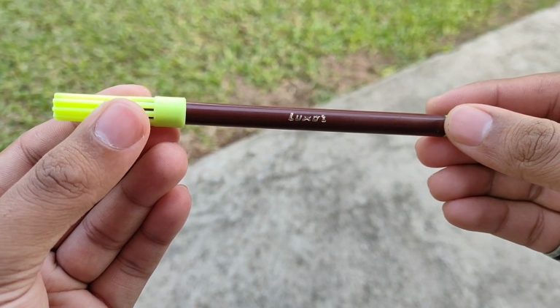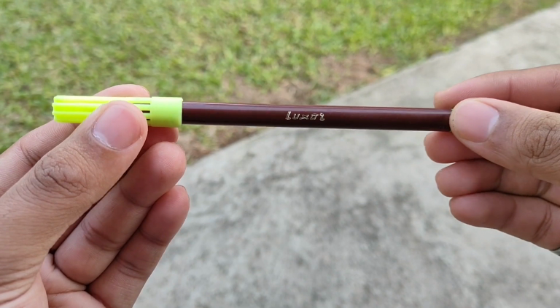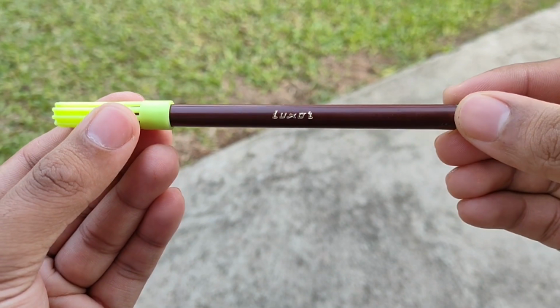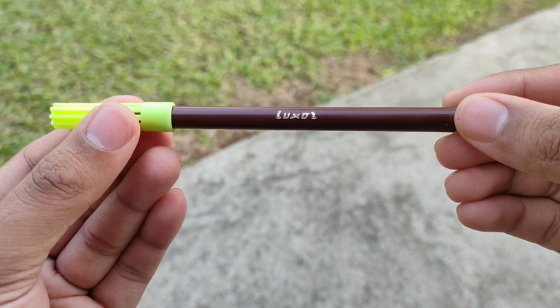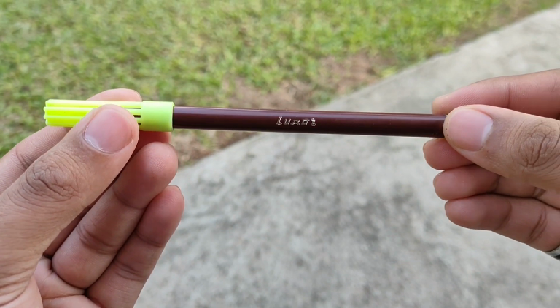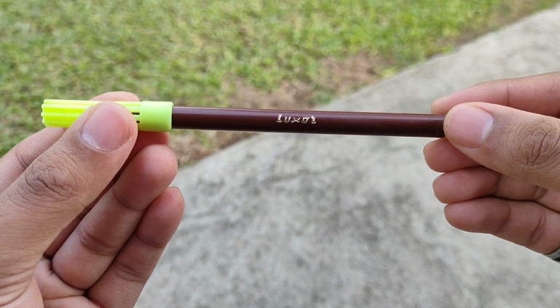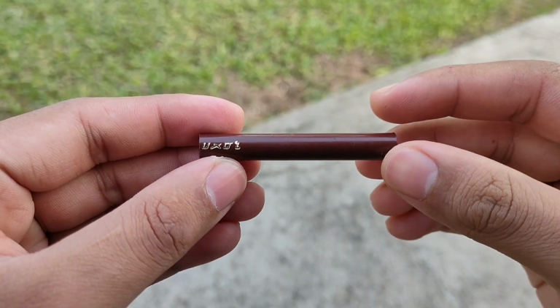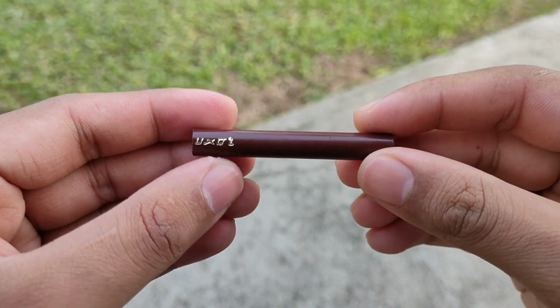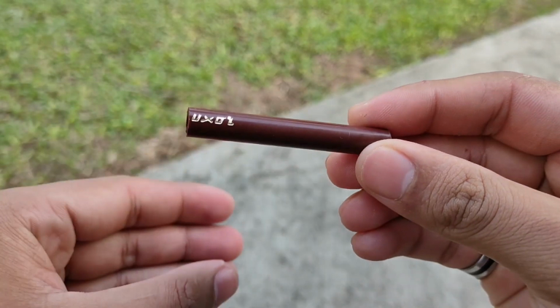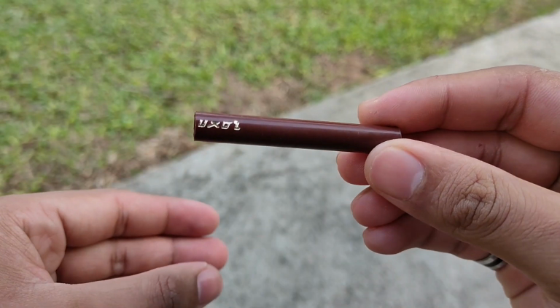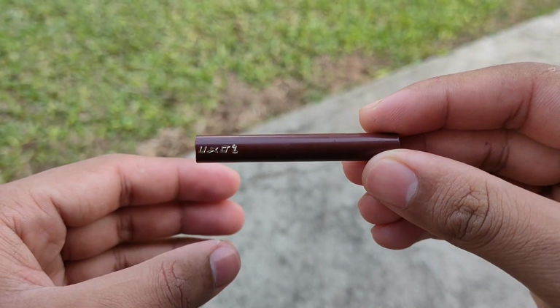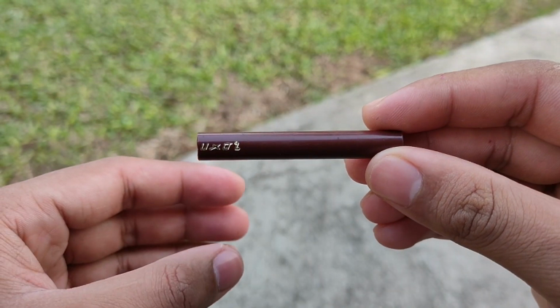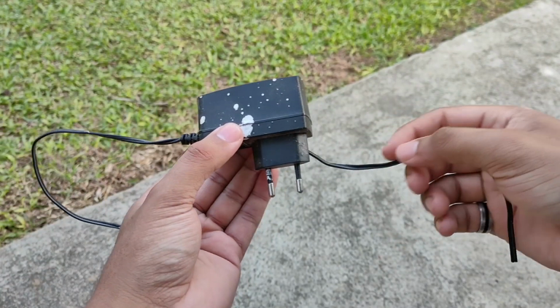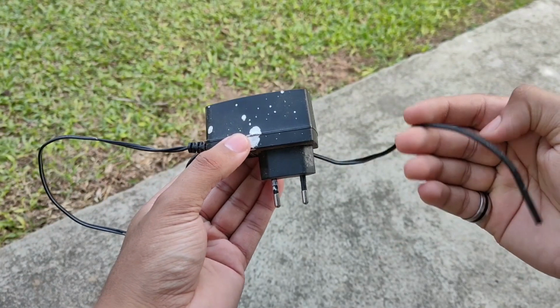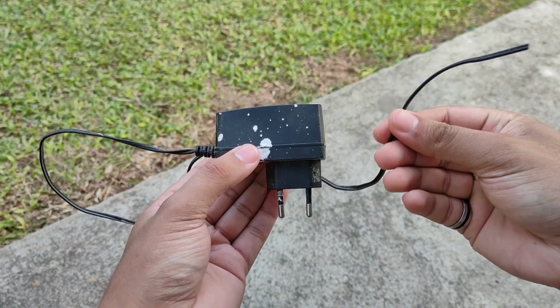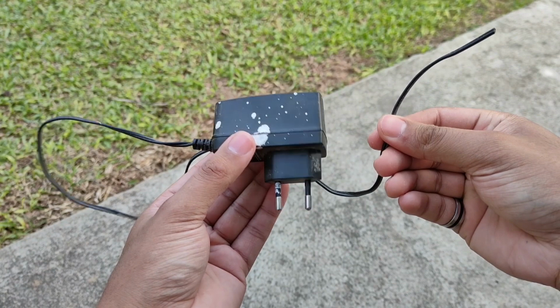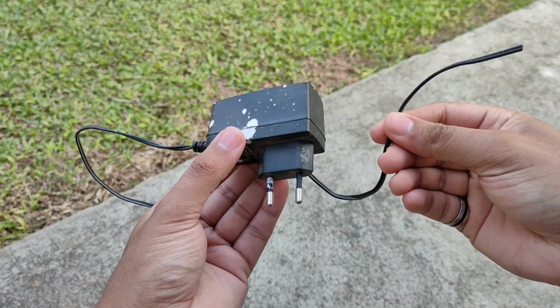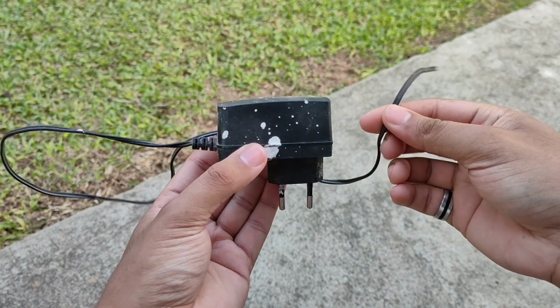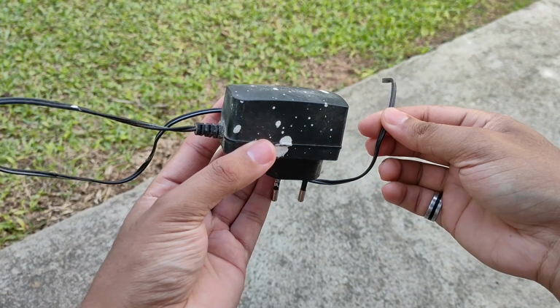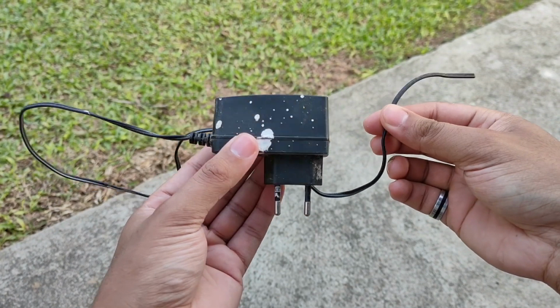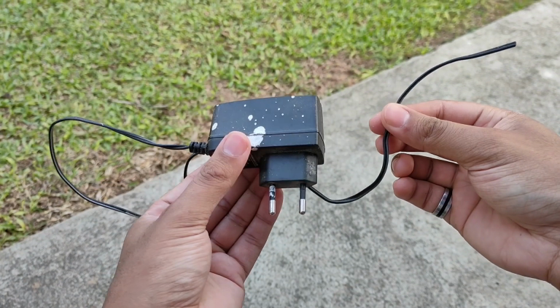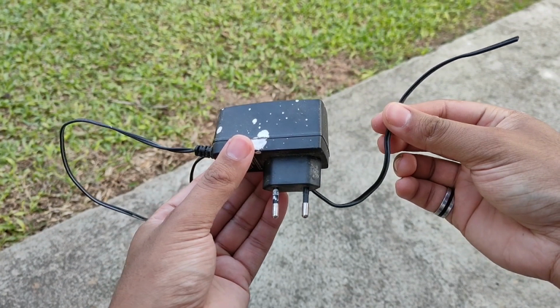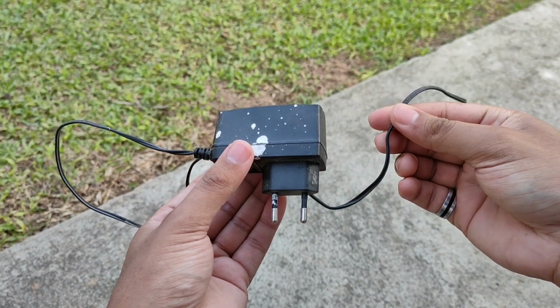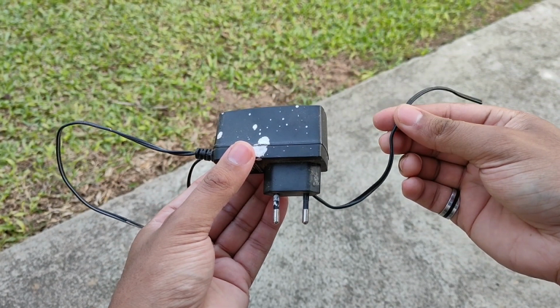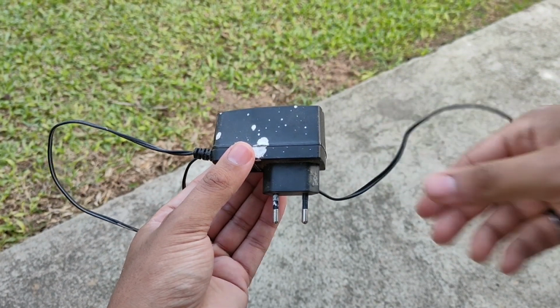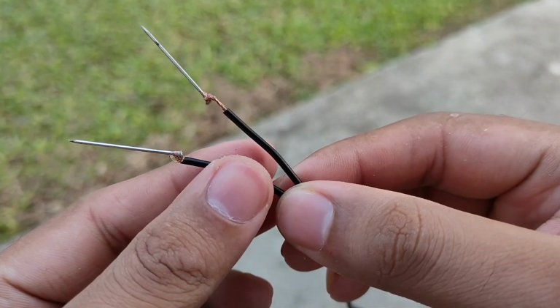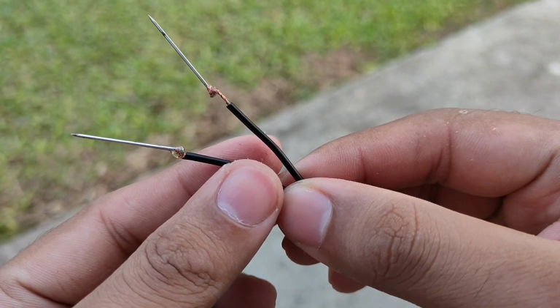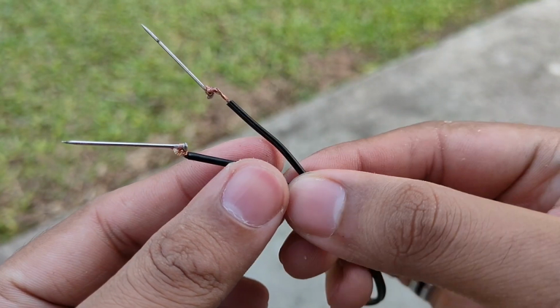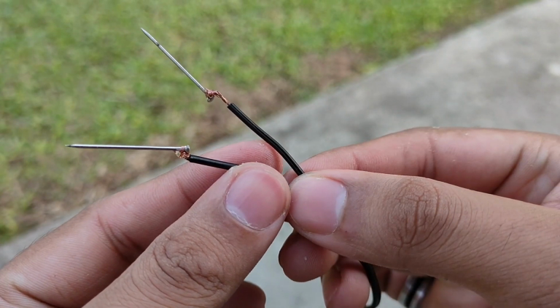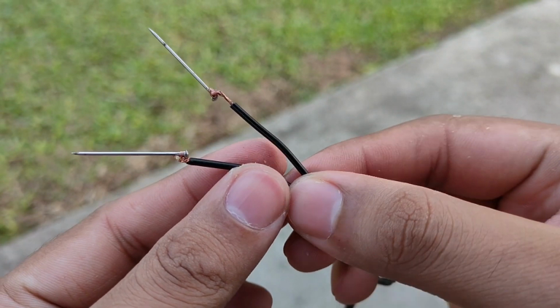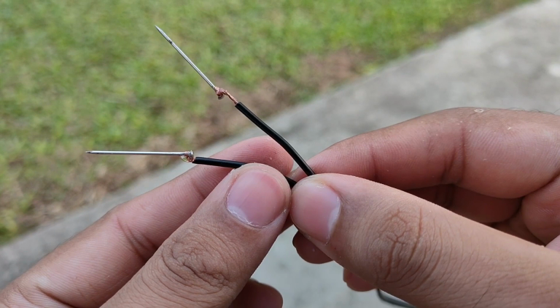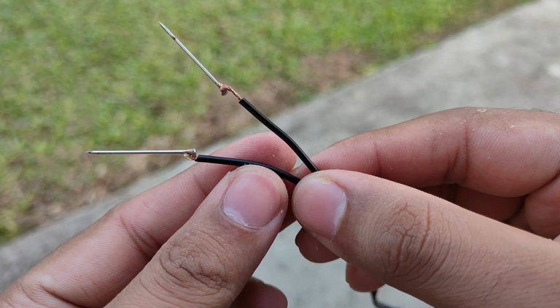Next, we will take a sketch pen and cut it in half. After that, we will take an old charger and remove the wire from it and connect a pin to each wire.